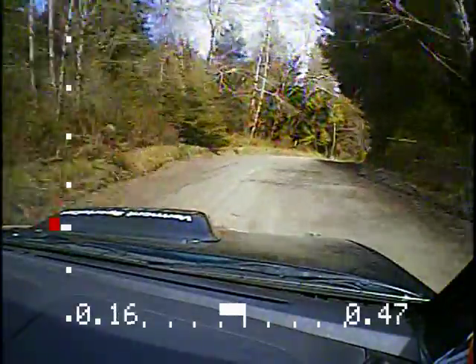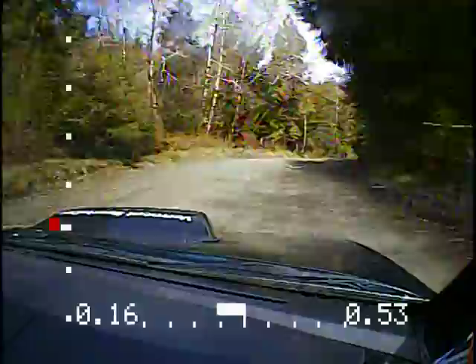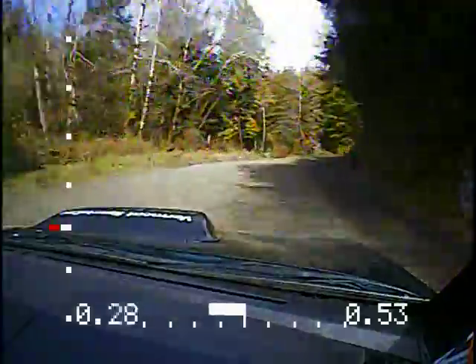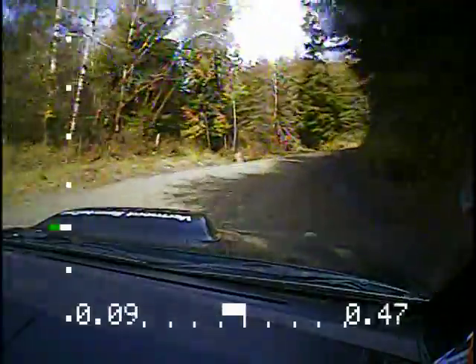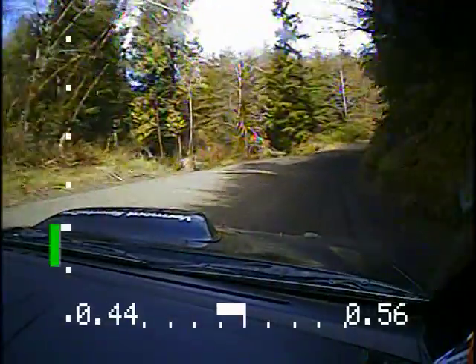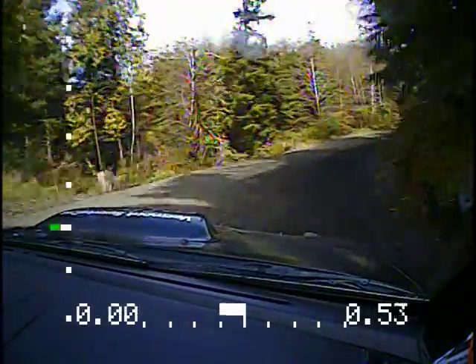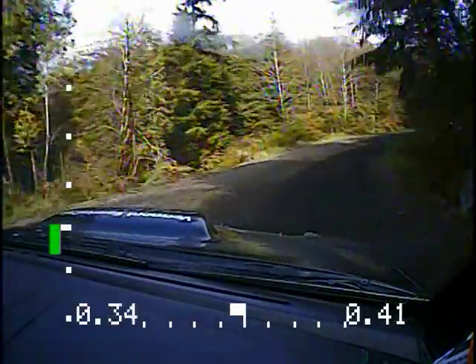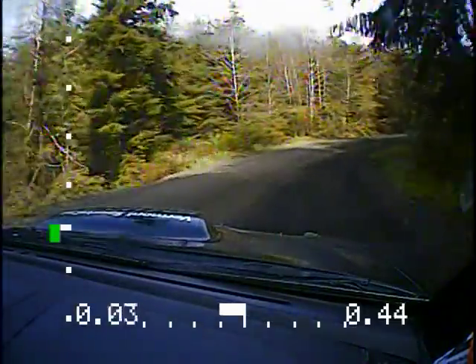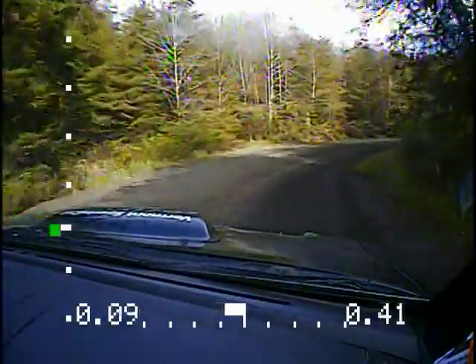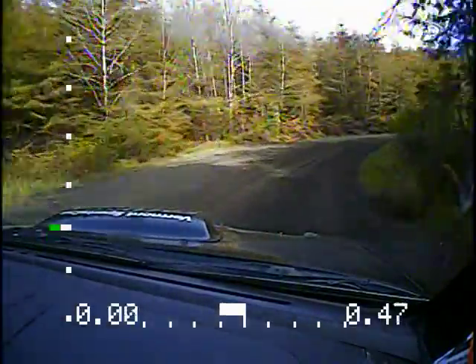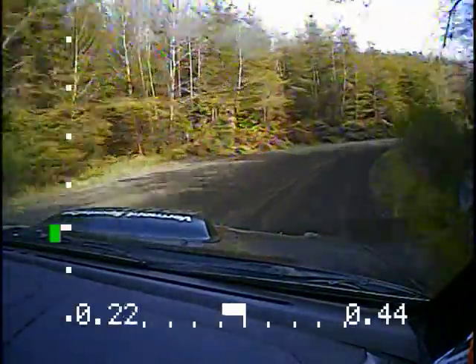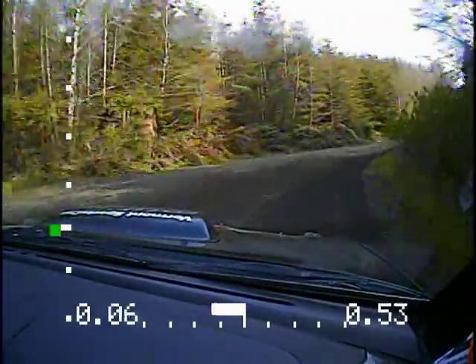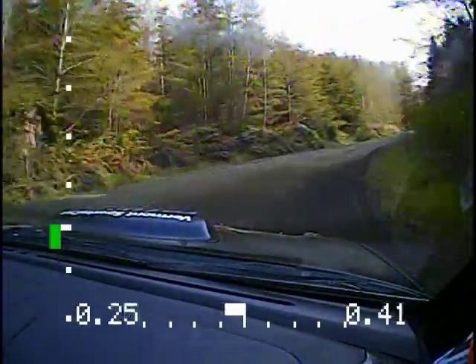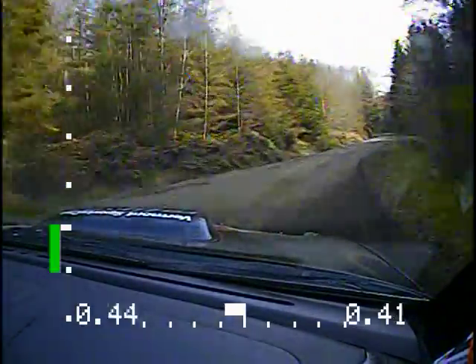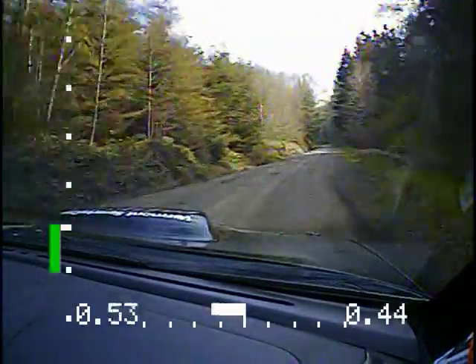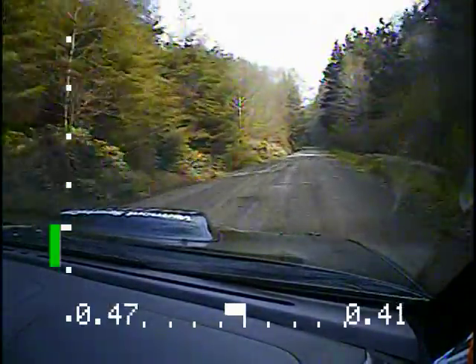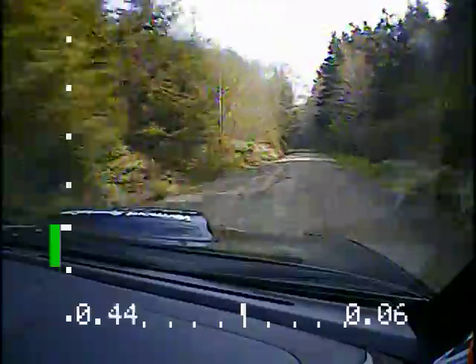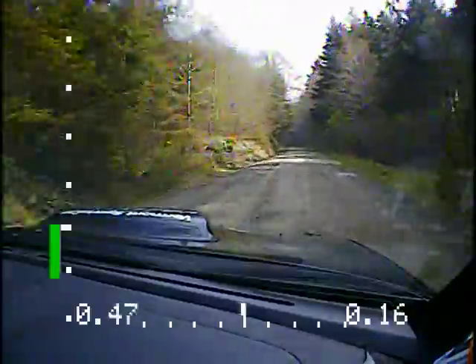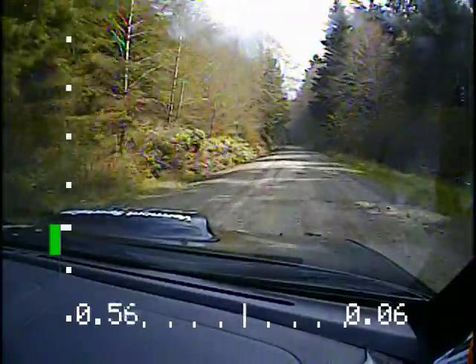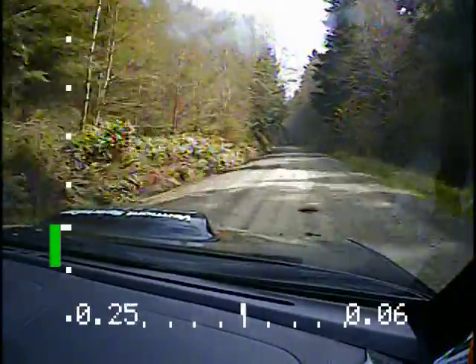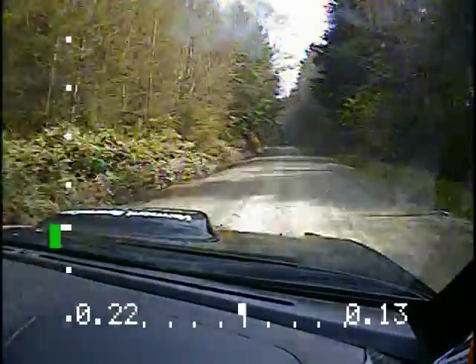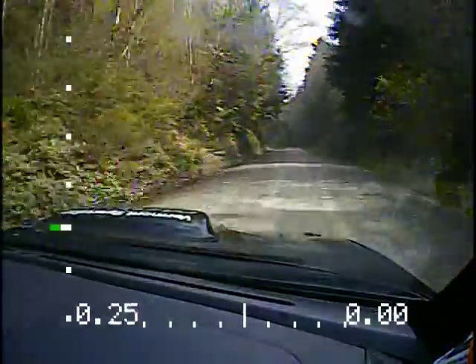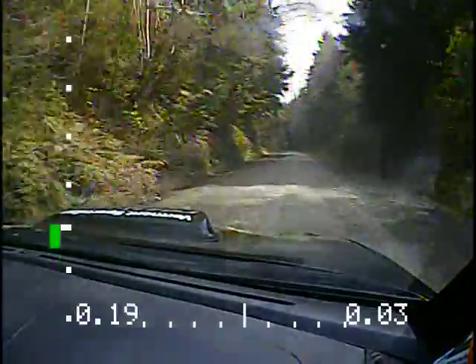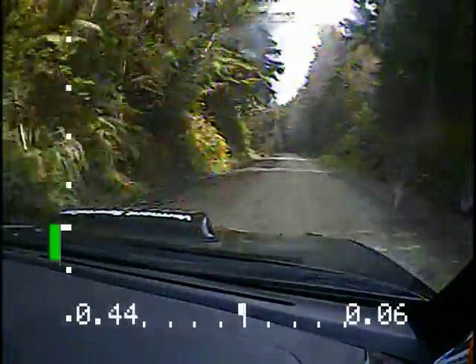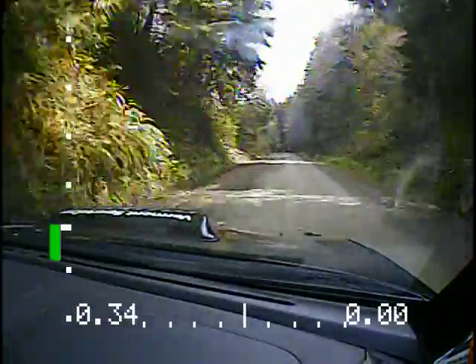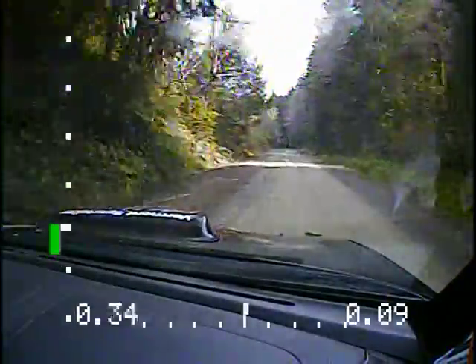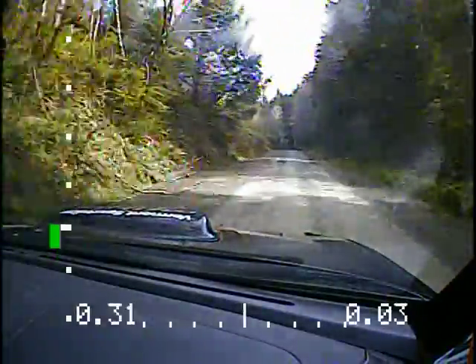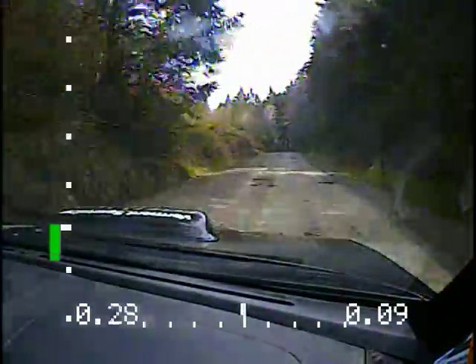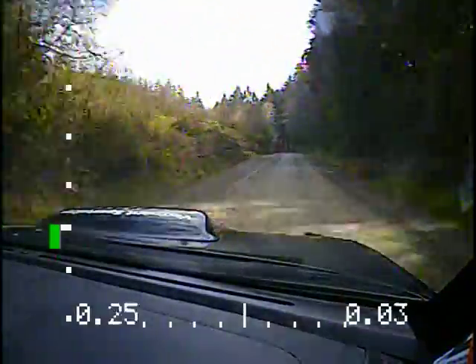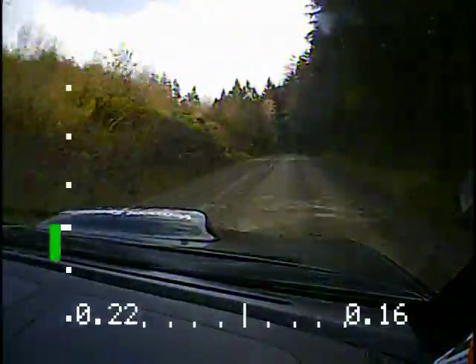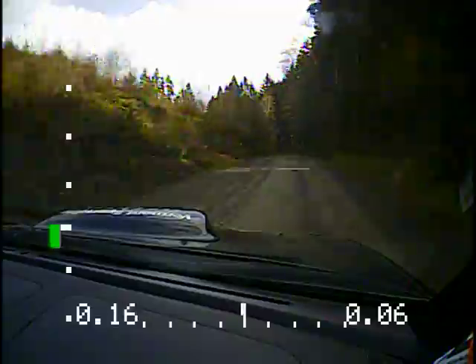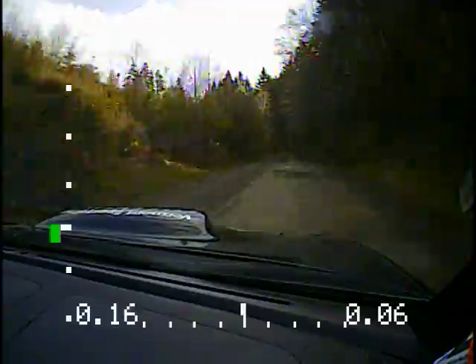No cut. Keep going. No cut. There you go. No cut. 150. Power. Small crest. 150. And left four. Small crest. 150. And left four plus.